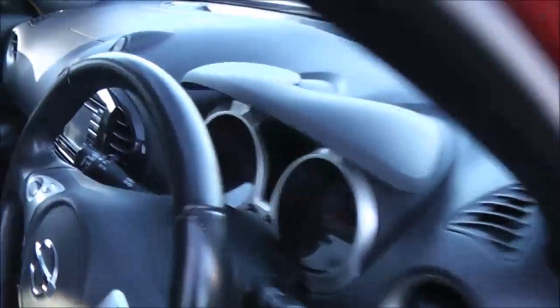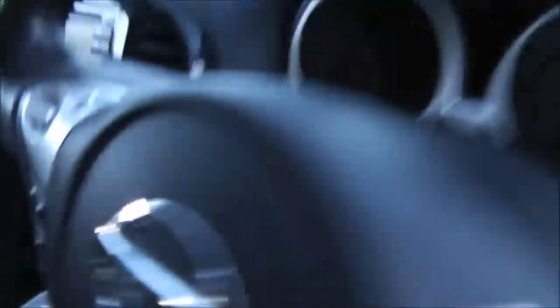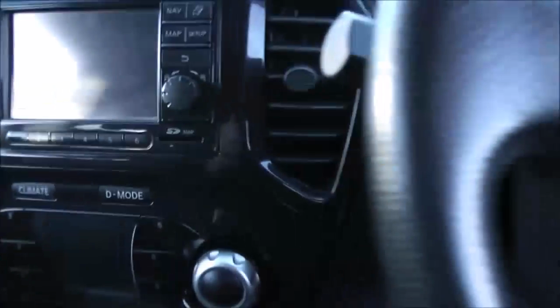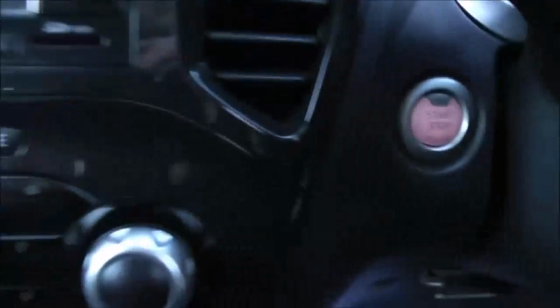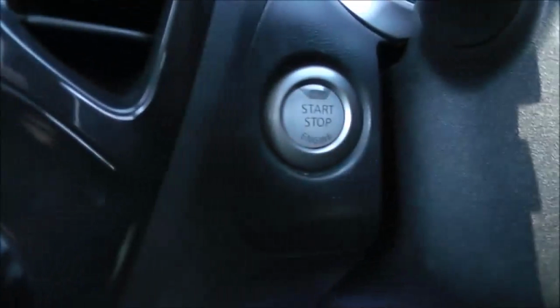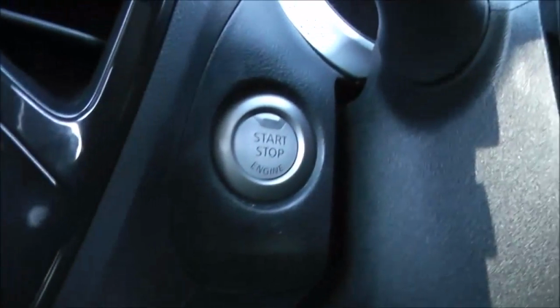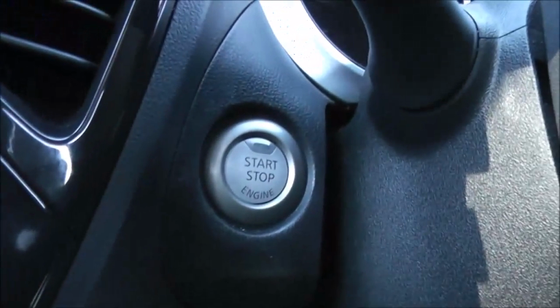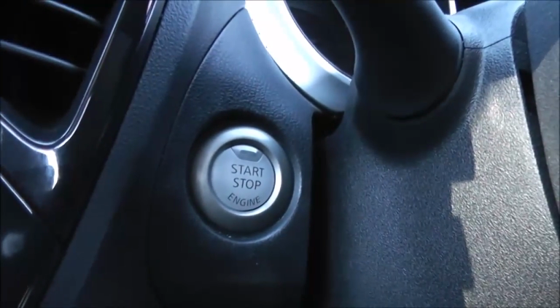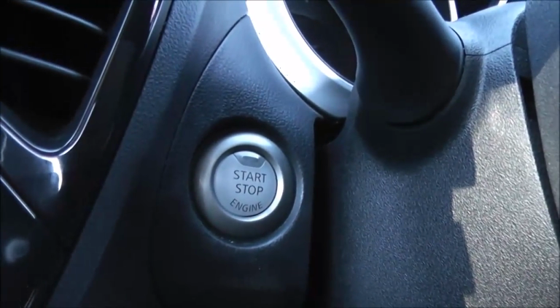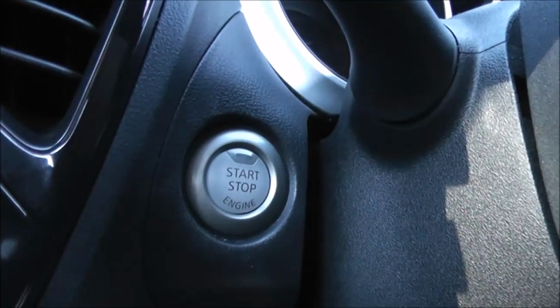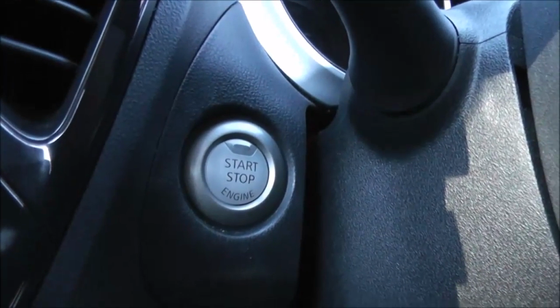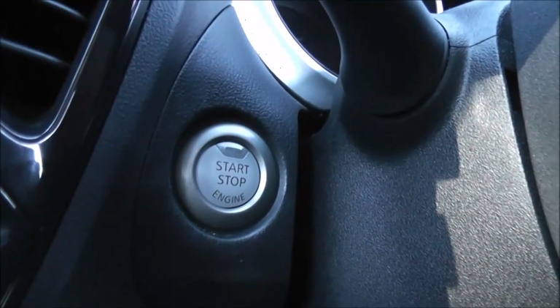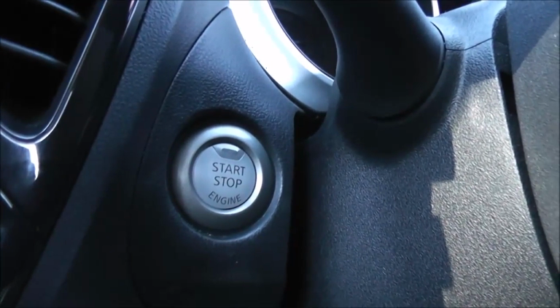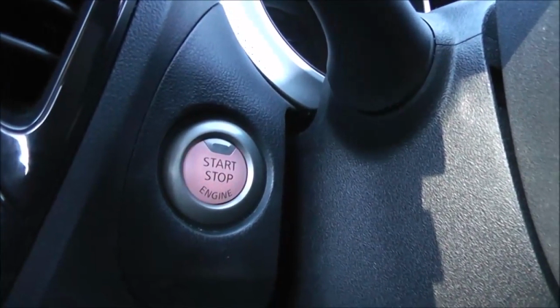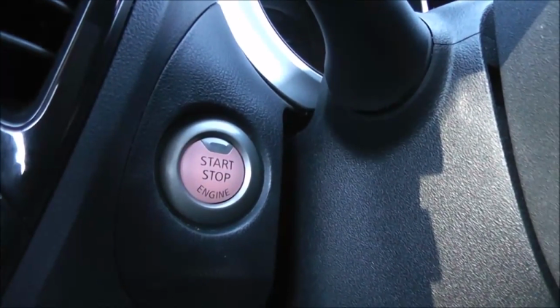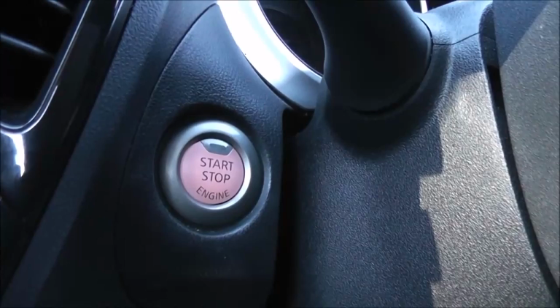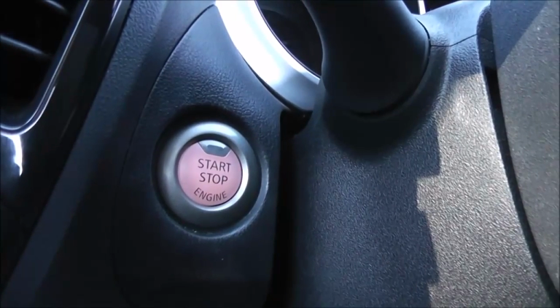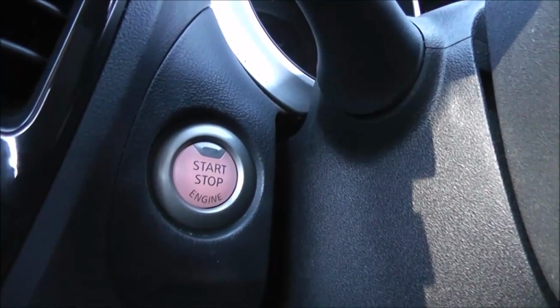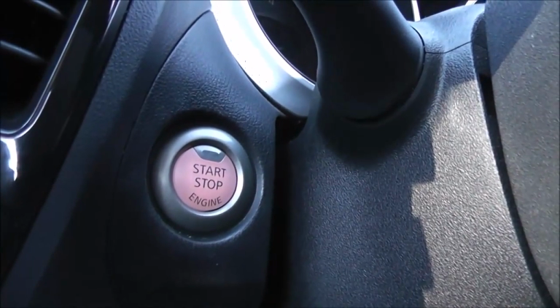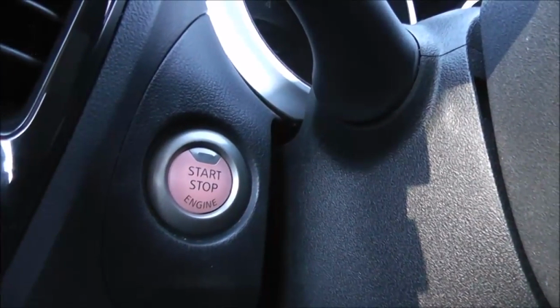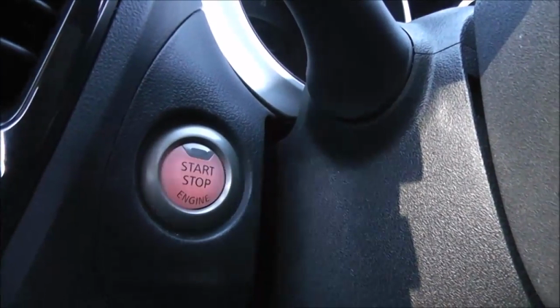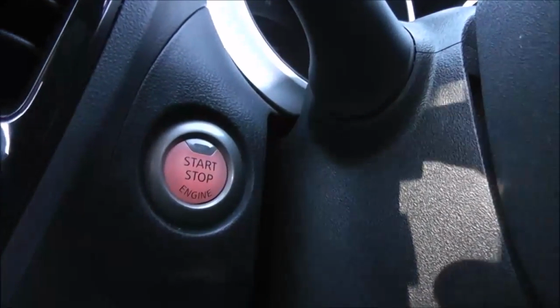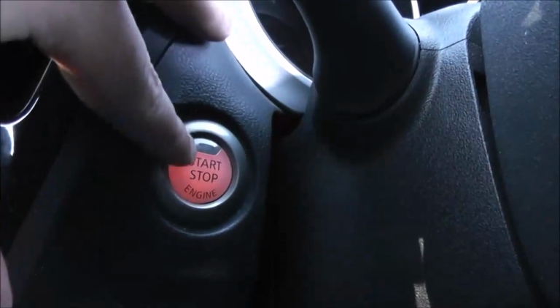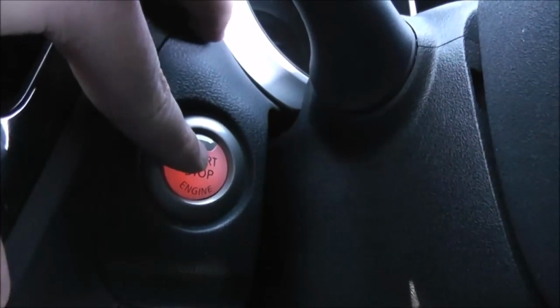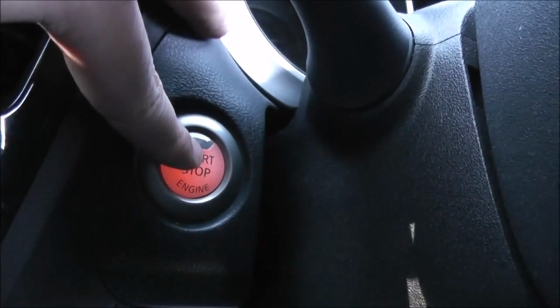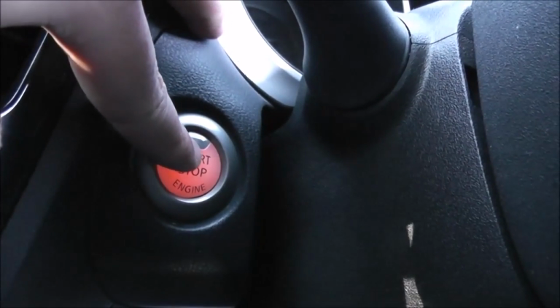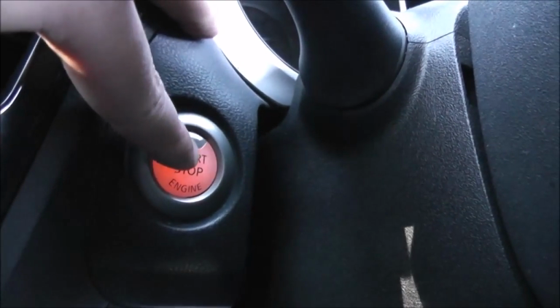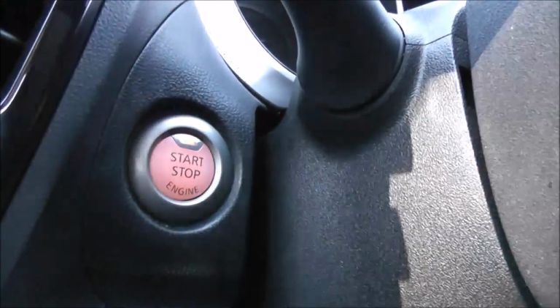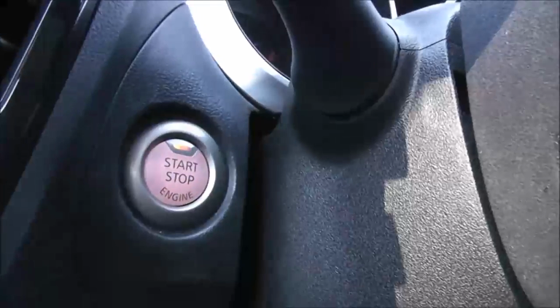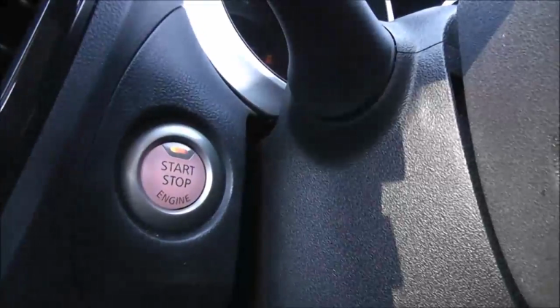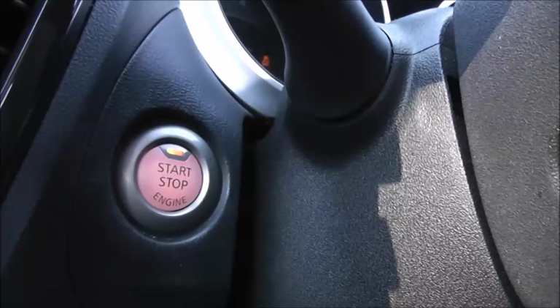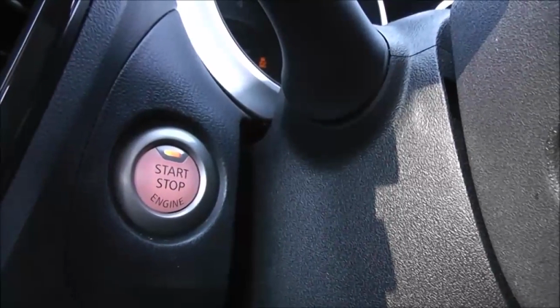Jumping inside the car, just to the left of the steering wheel you have a start-stop button. This is because the car comes fitted with smart key technology, which means that so long as you've got the key on you, all you have to do is pop your foot onto the clutch and press the button for the engine to start.